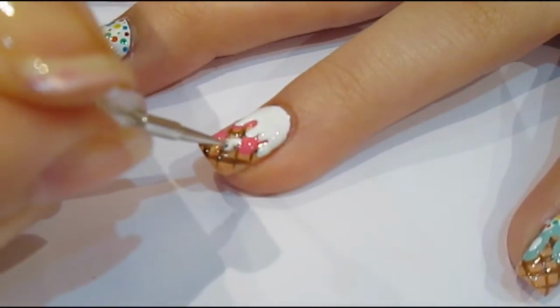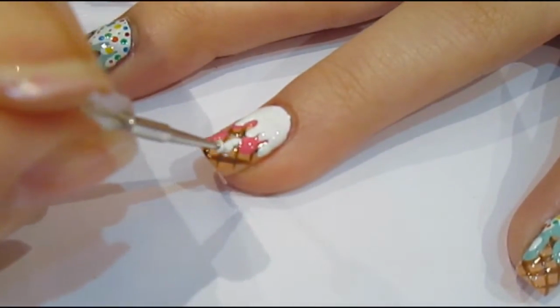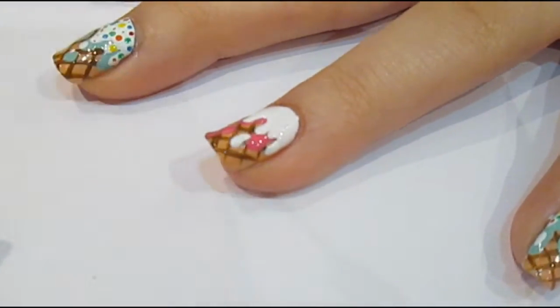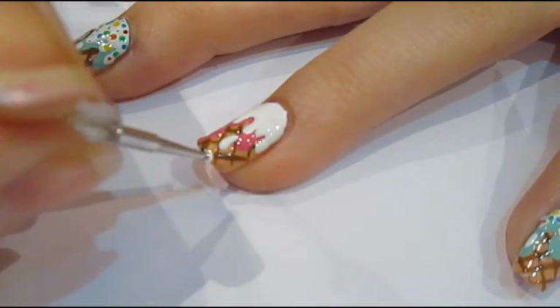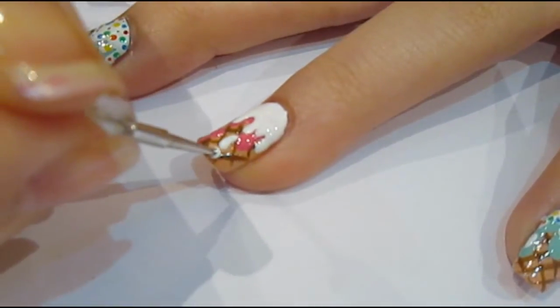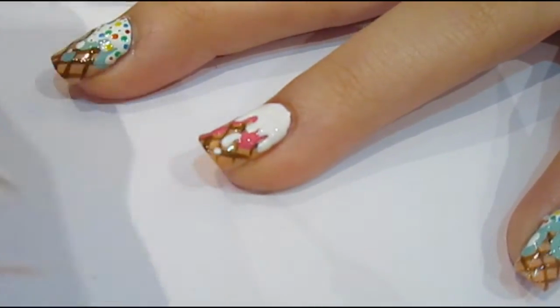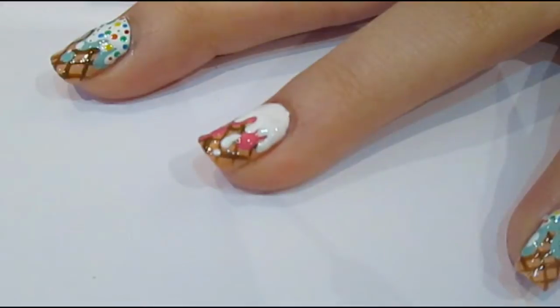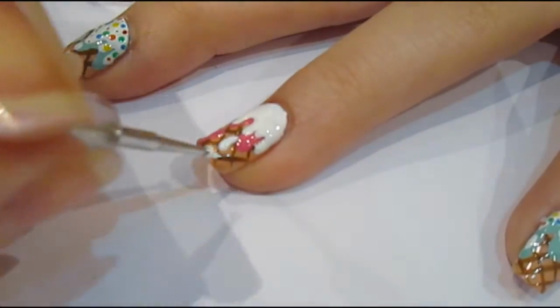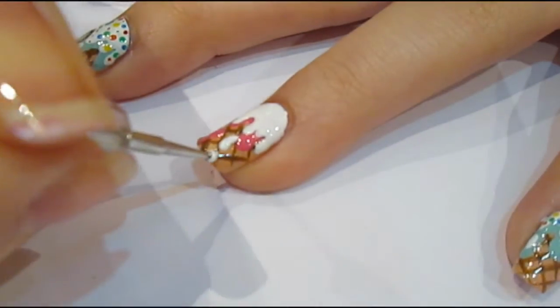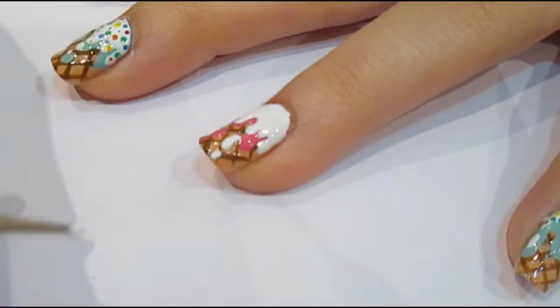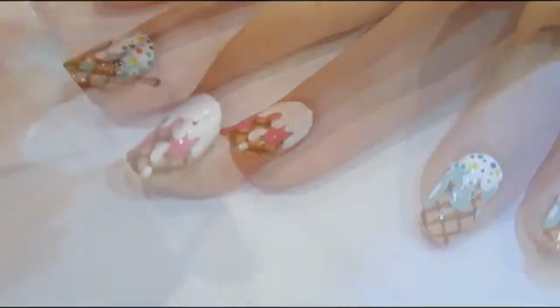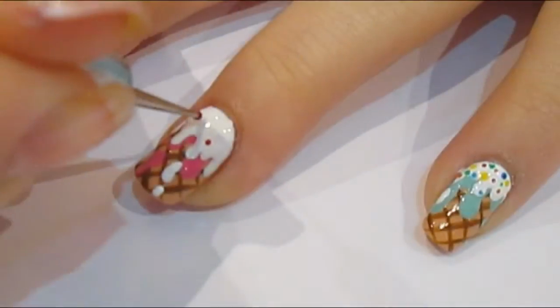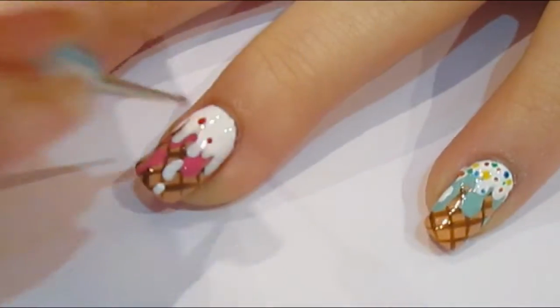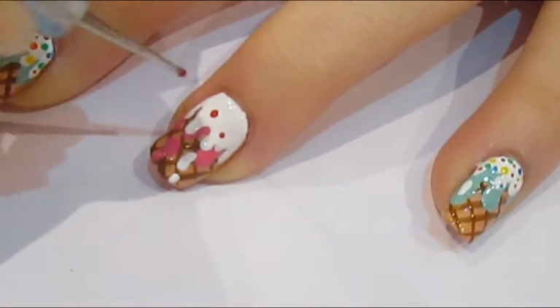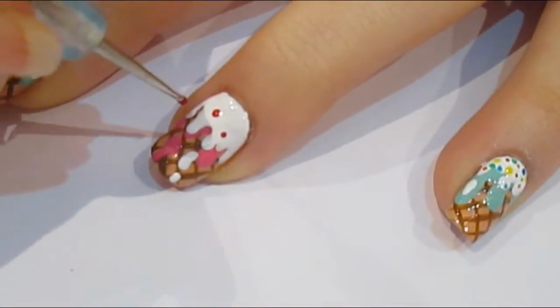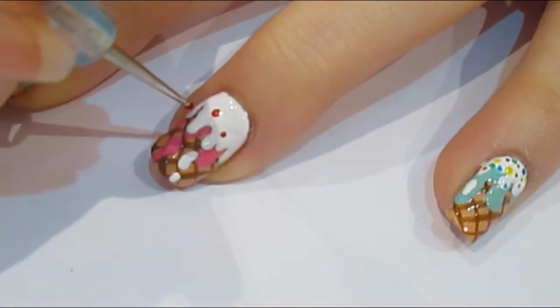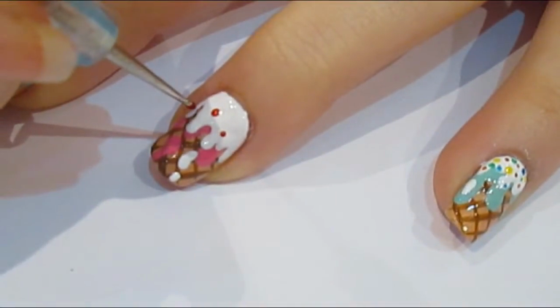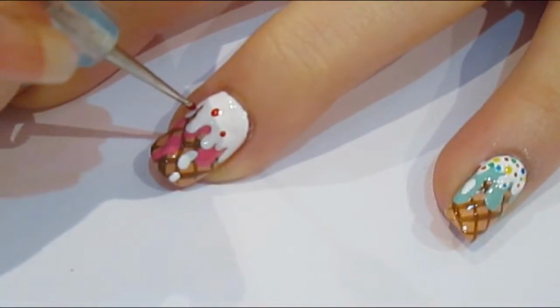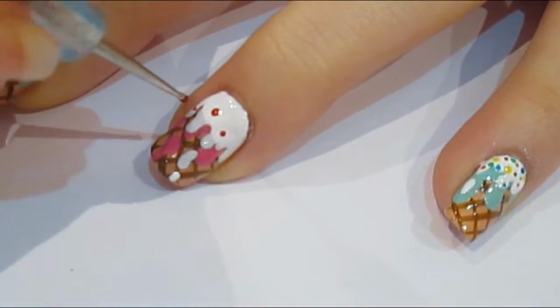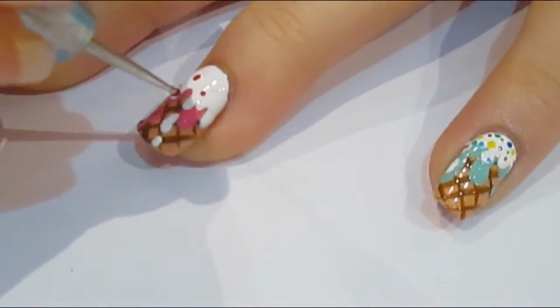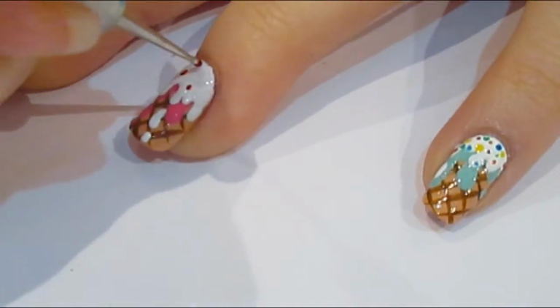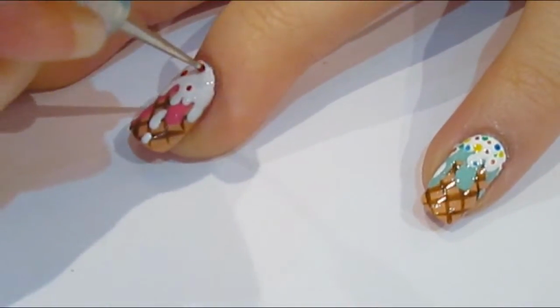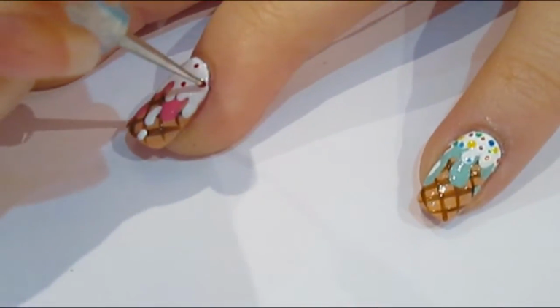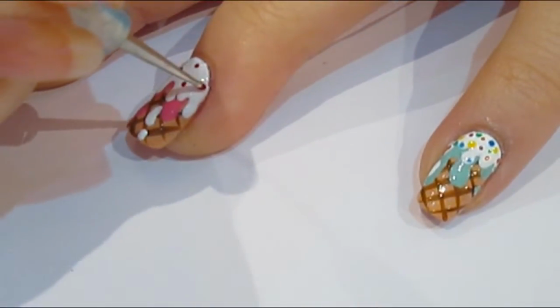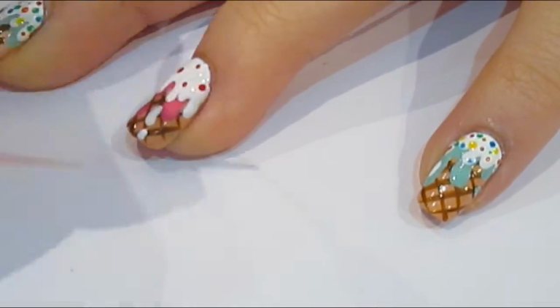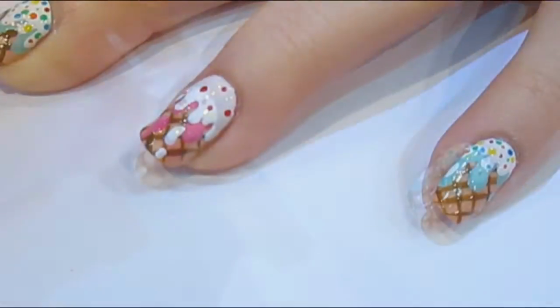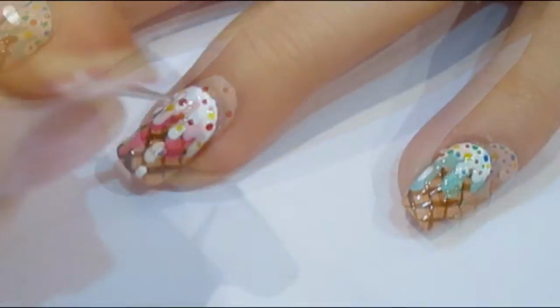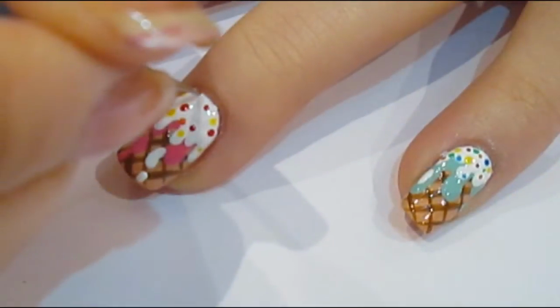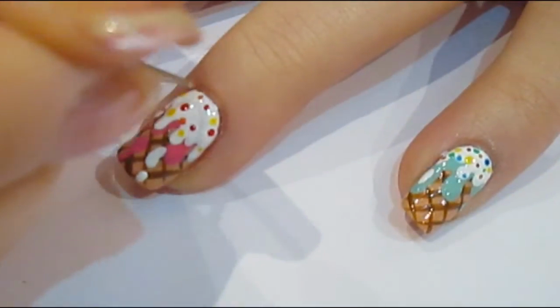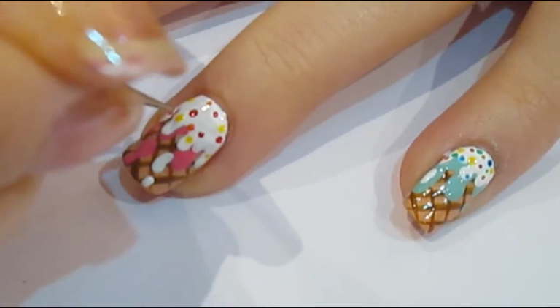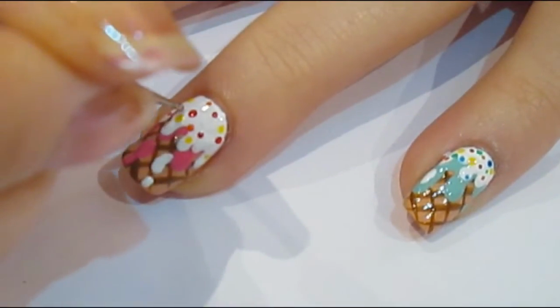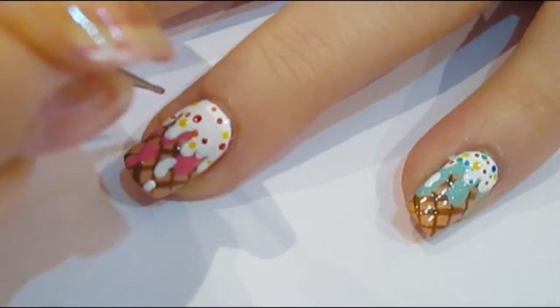And then once that's dry, you can take lots of different colours to use for the sprinkles, and just use a really tiny dotting tool to dot those all over the white area that we've created.